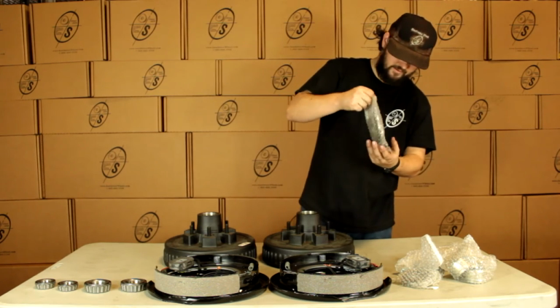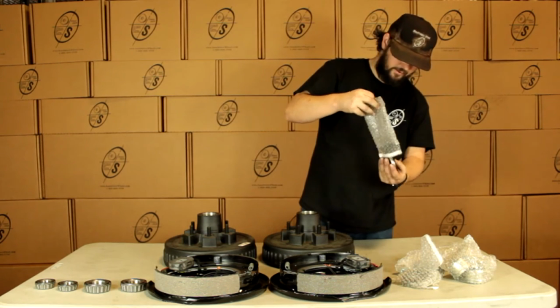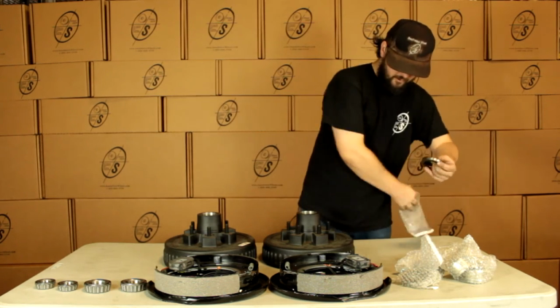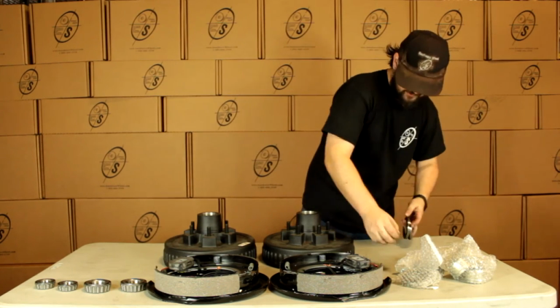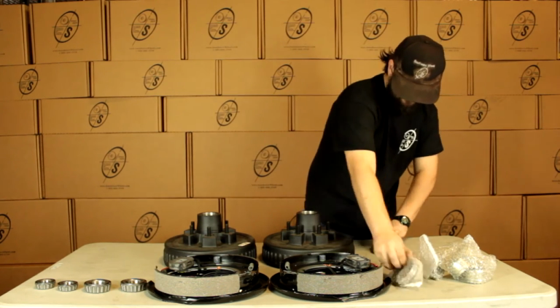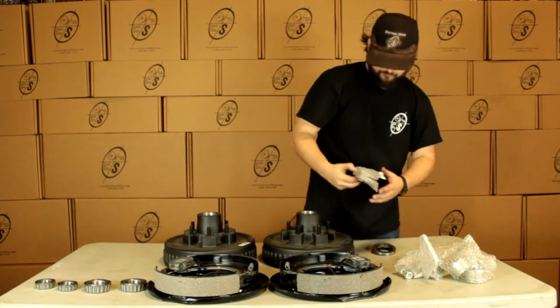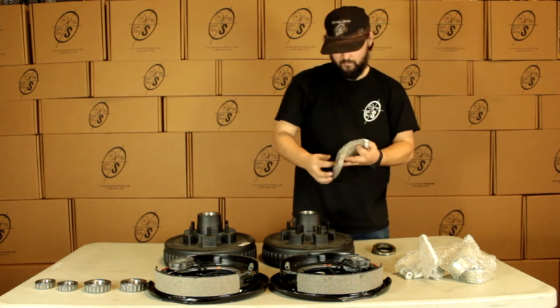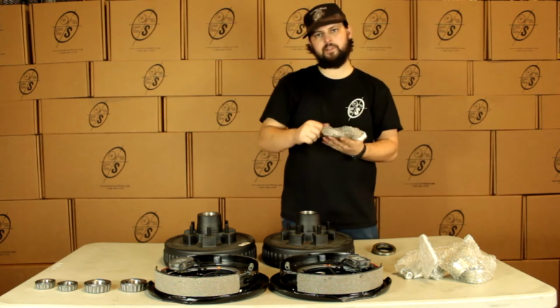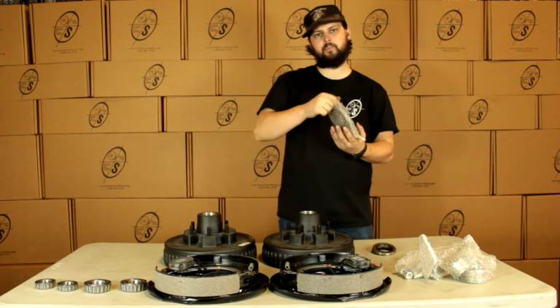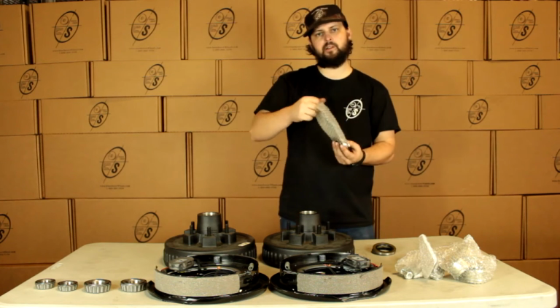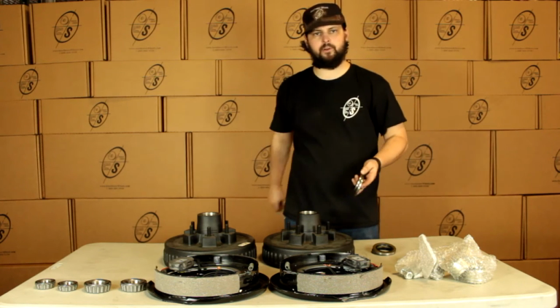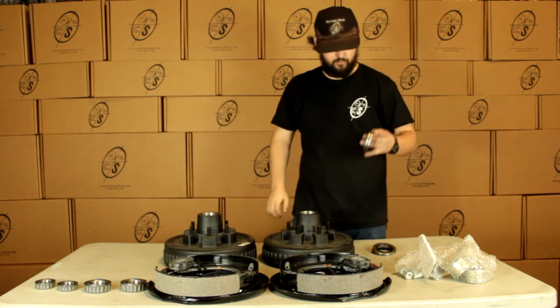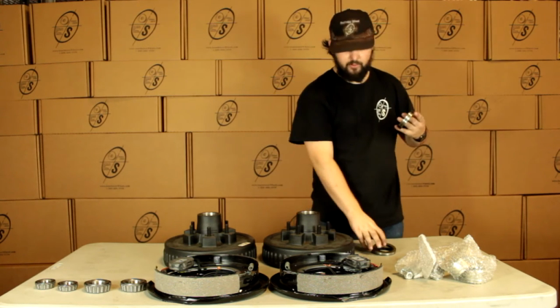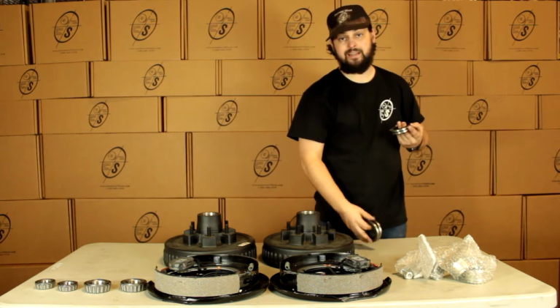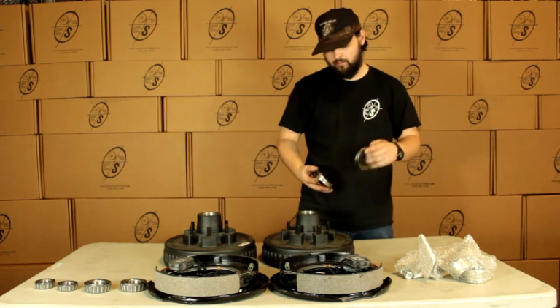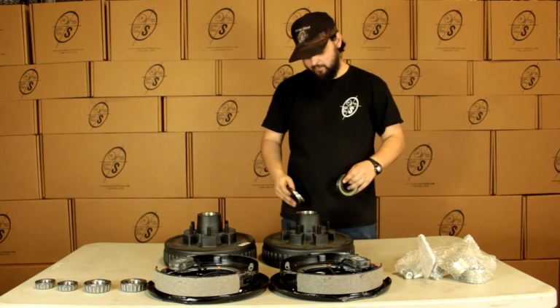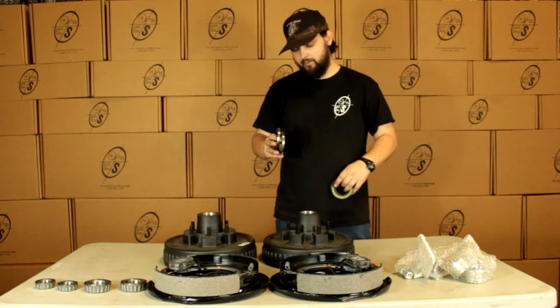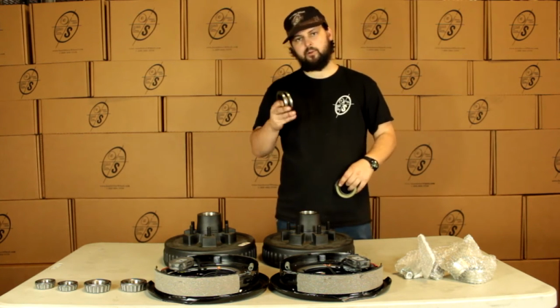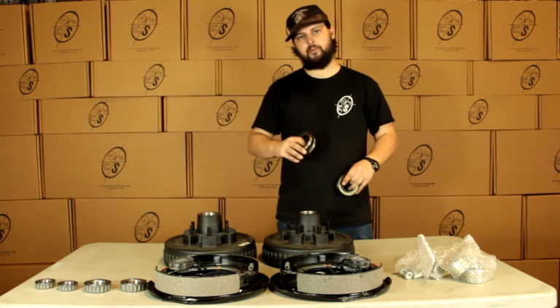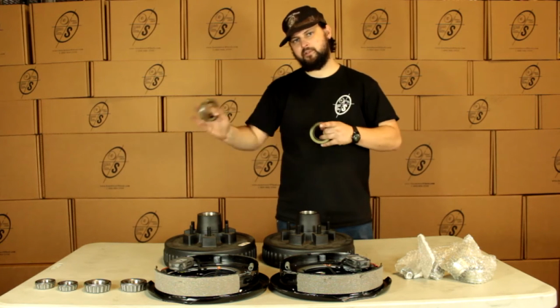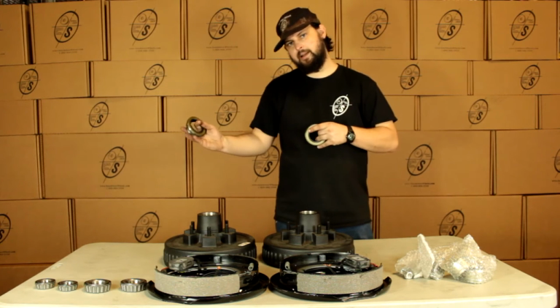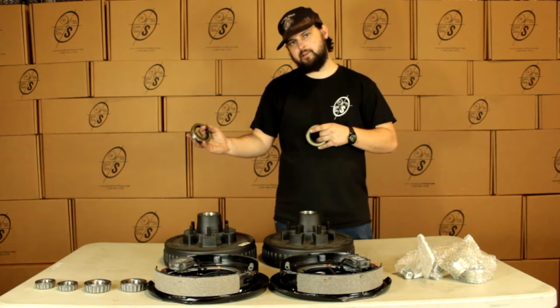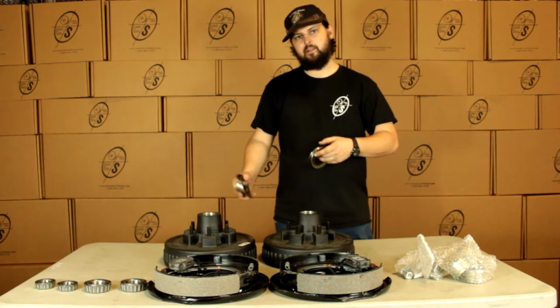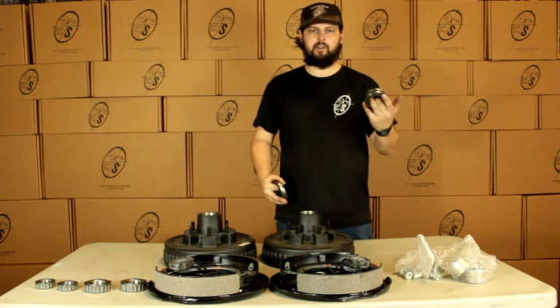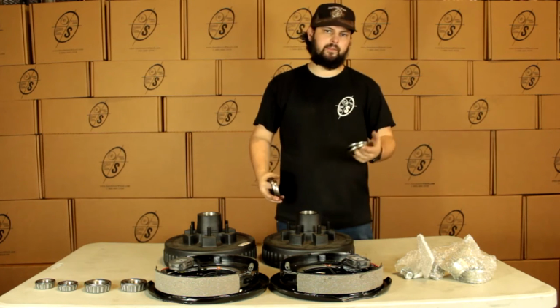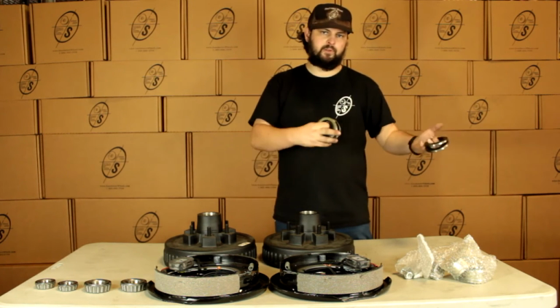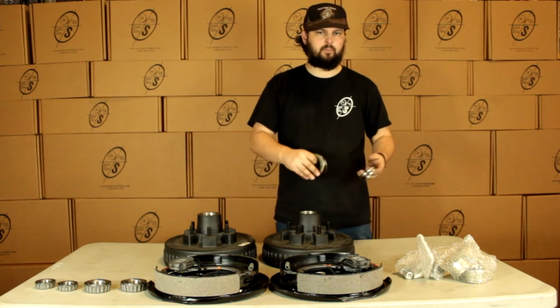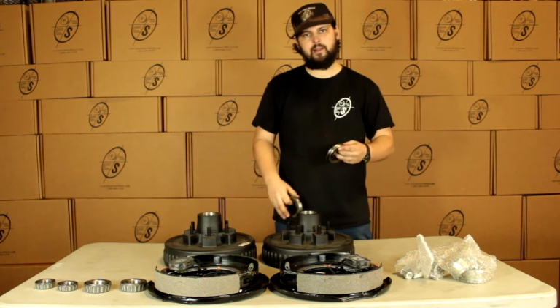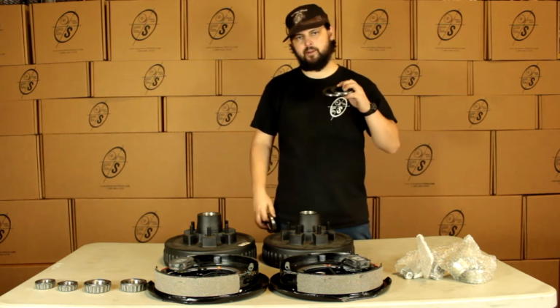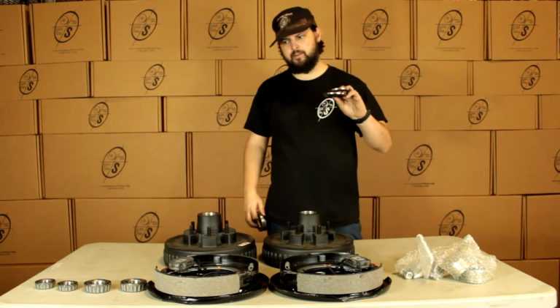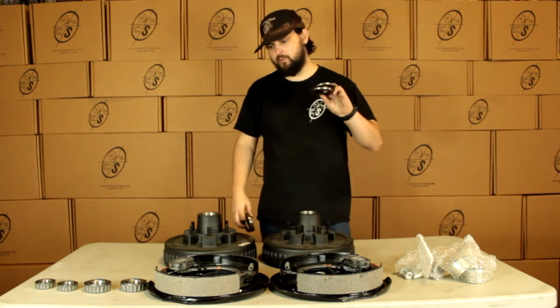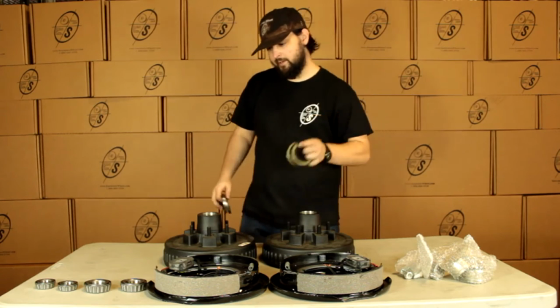And we're going to get four seals. The reason that we get four of these: two of these are going to be the one and a quarter and two of them are going to be the one and an eighth. The one and a quarter is for the older style axles, the one and an eighth is for newer style — more than likely you're going to need the one and an eighth.